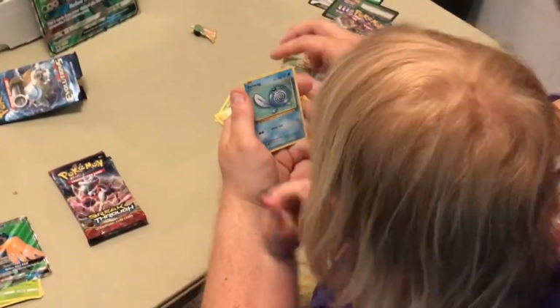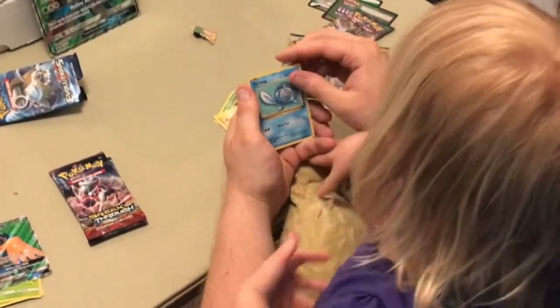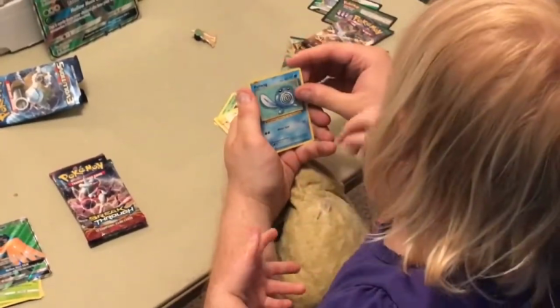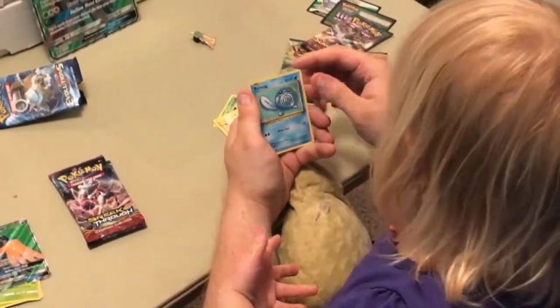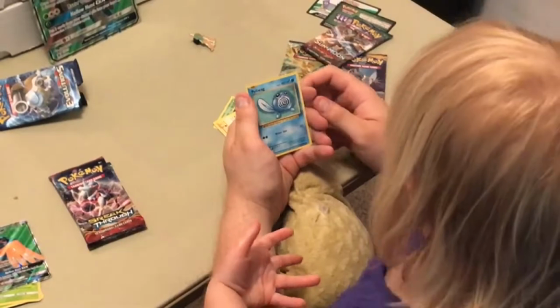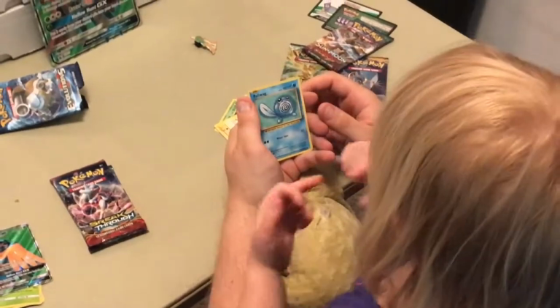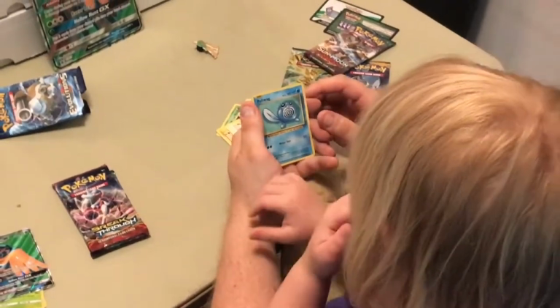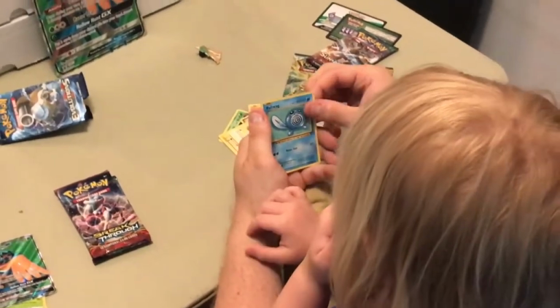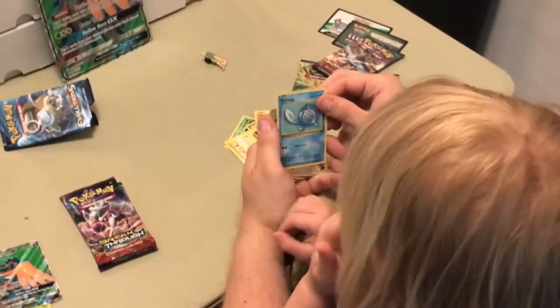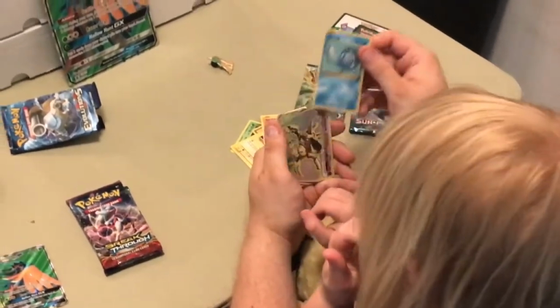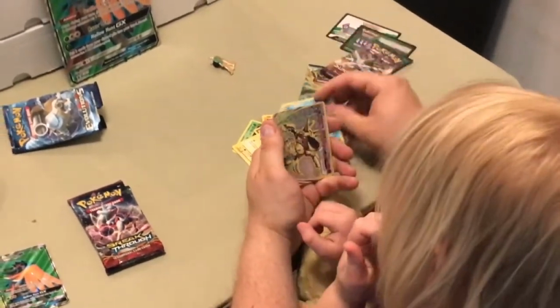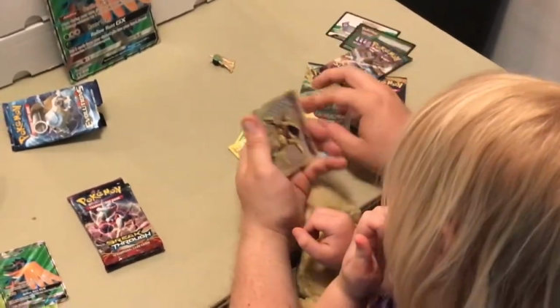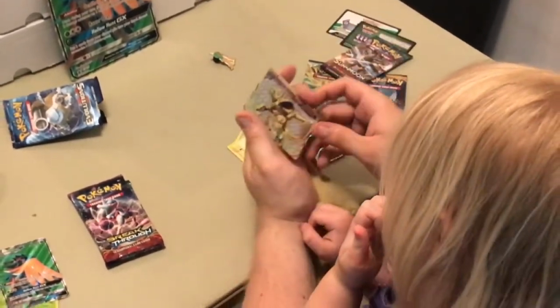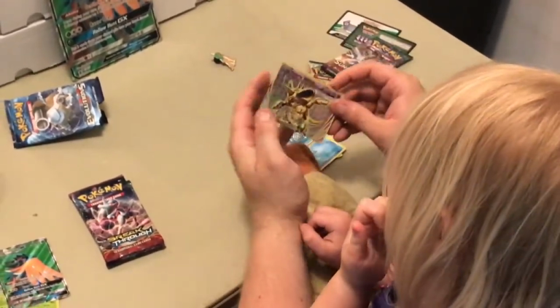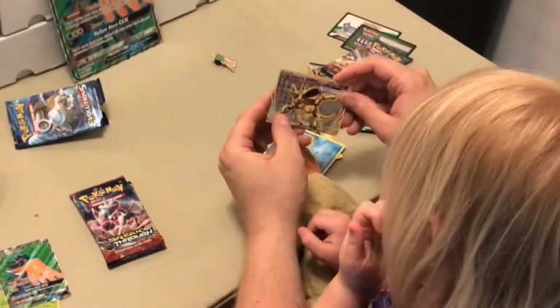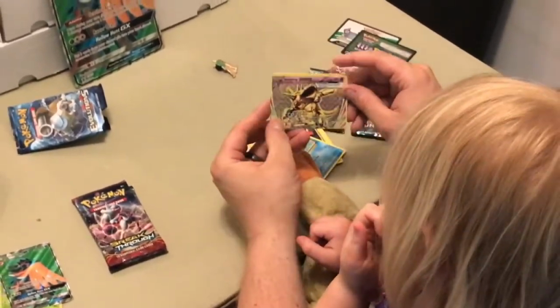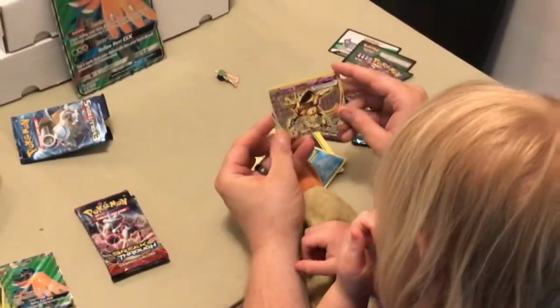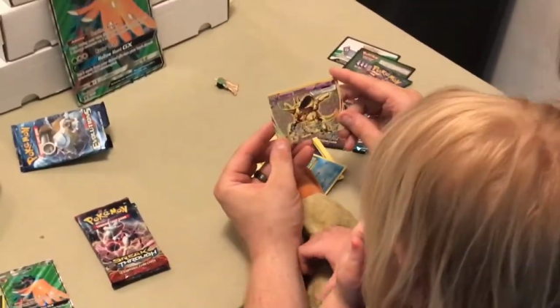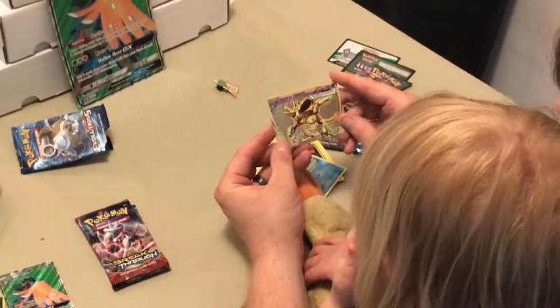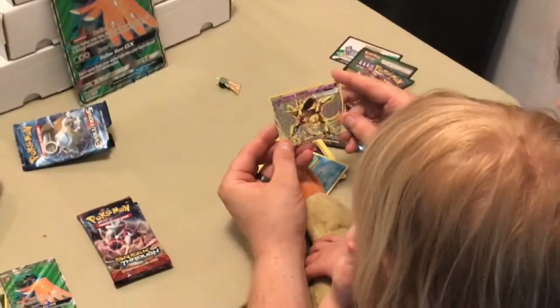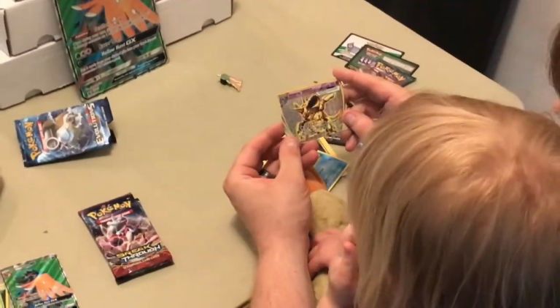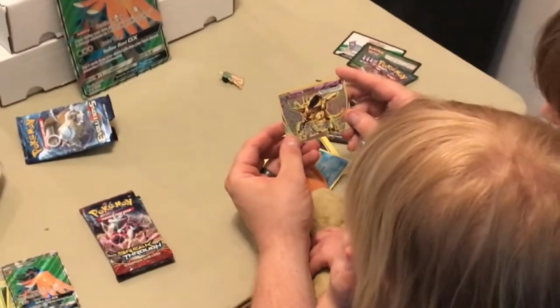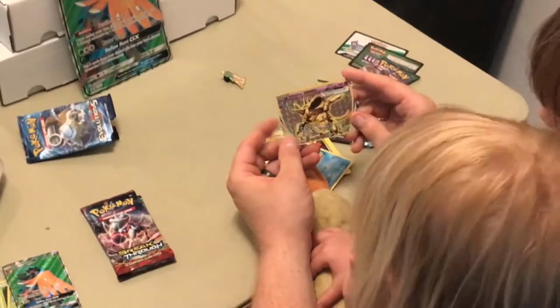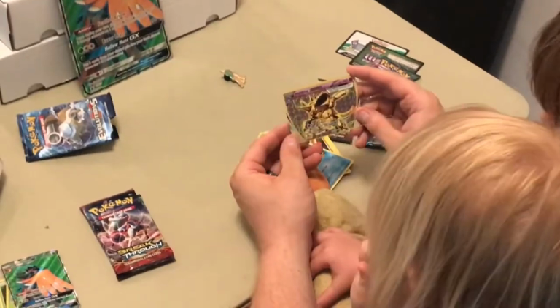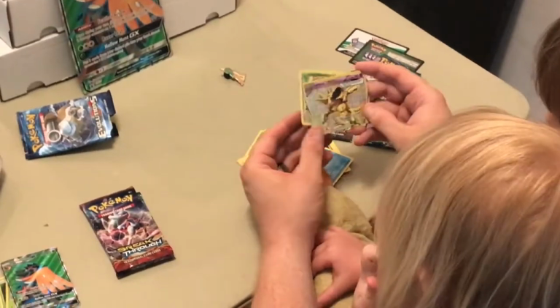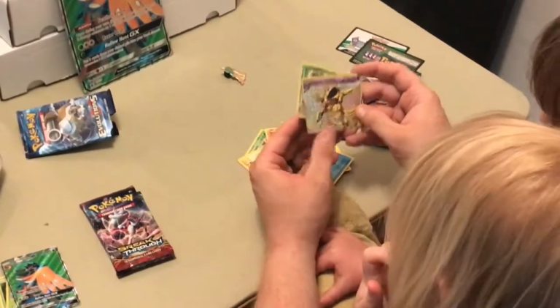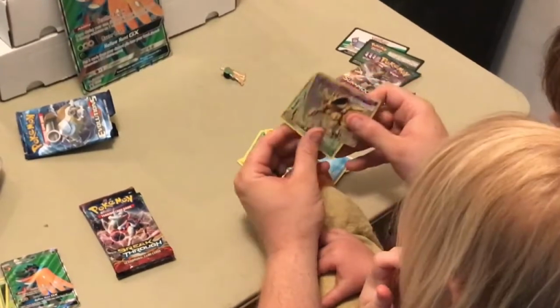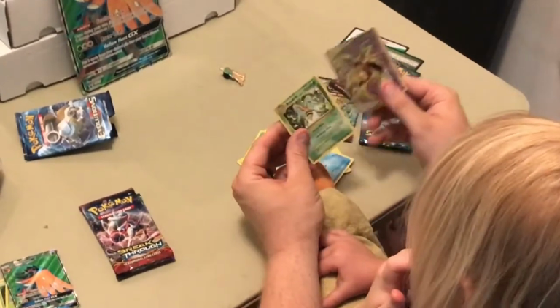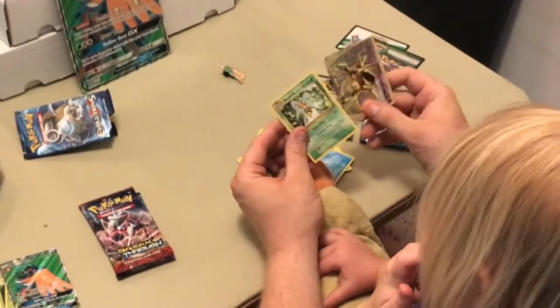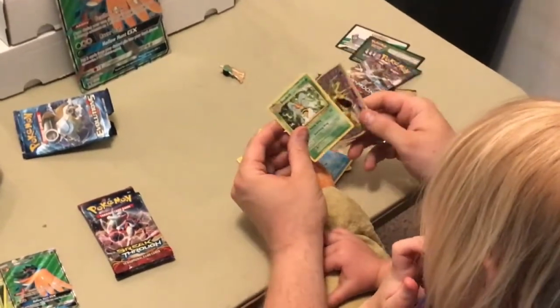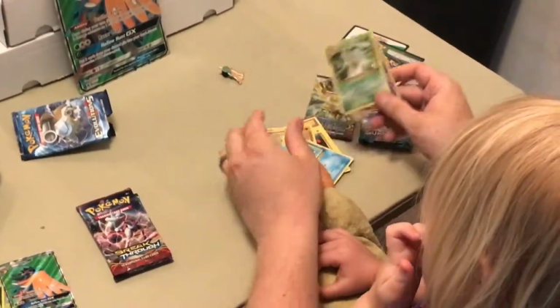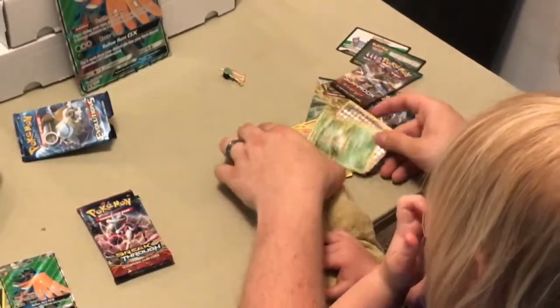Sandshrew. That's the one. Oh, Poliwag. Oh, we got a Nidoking Break! I don't think we have that one yet, girls. And a regular Beedrill.